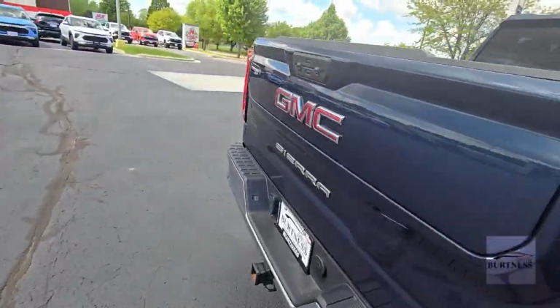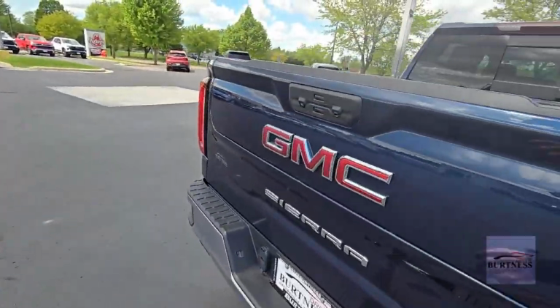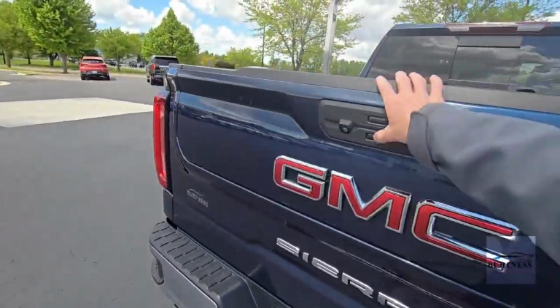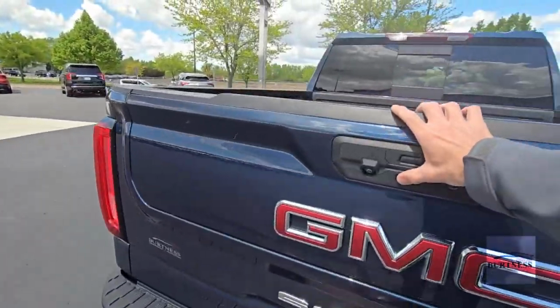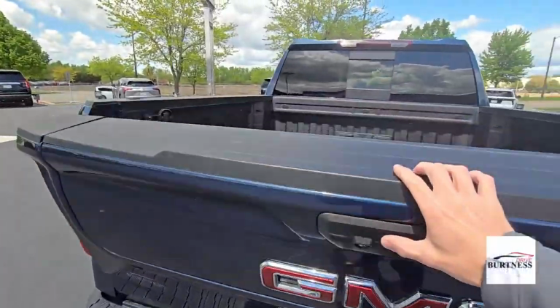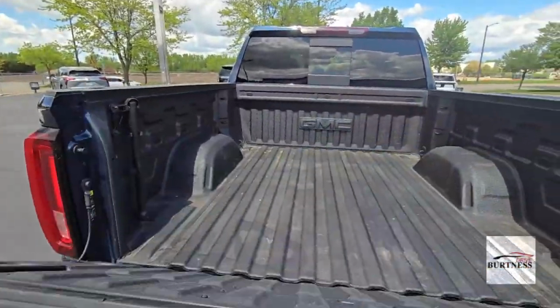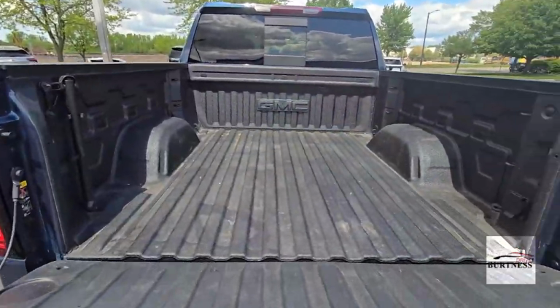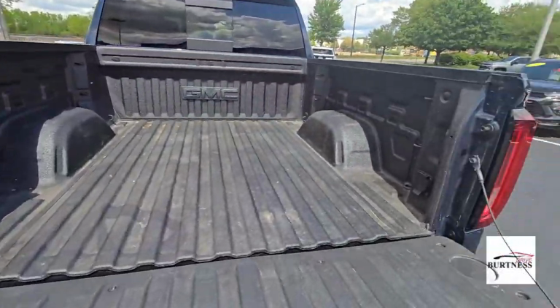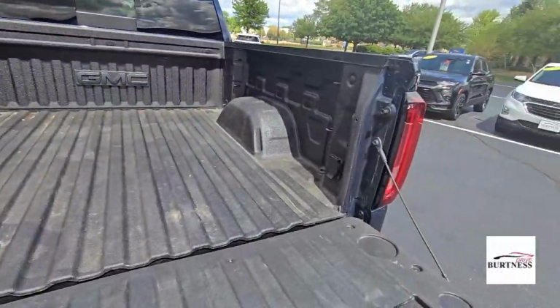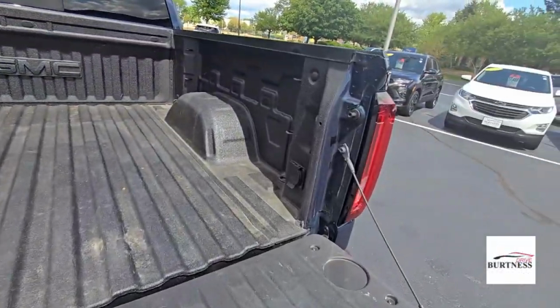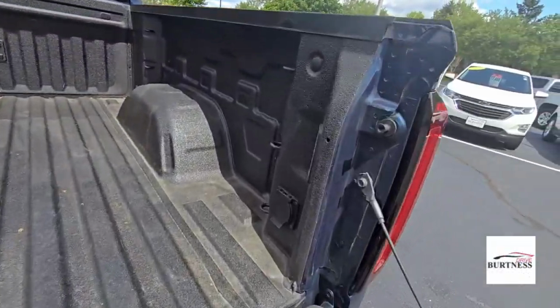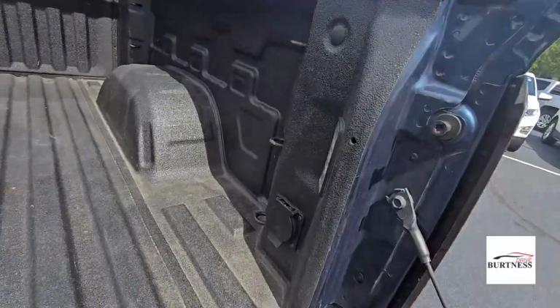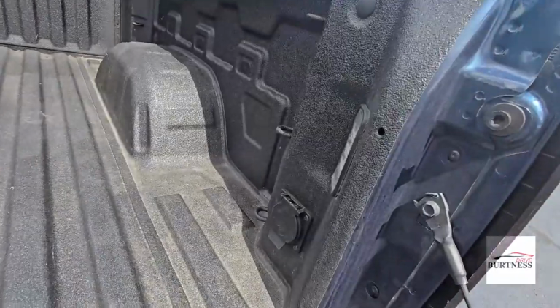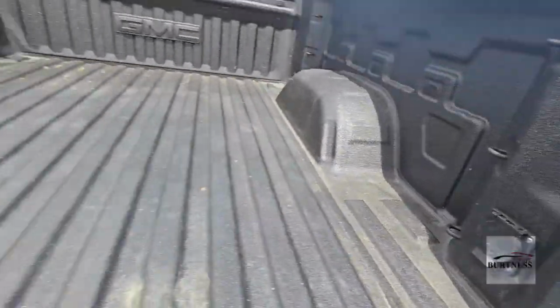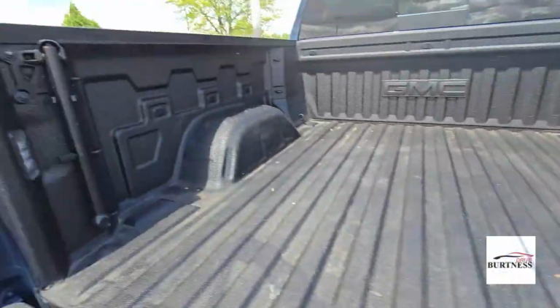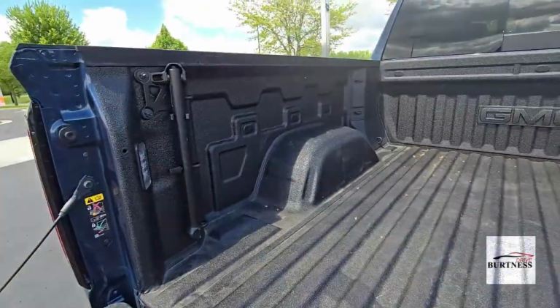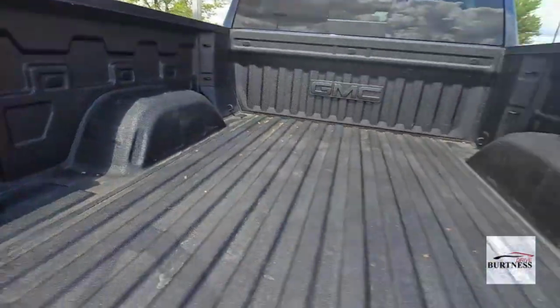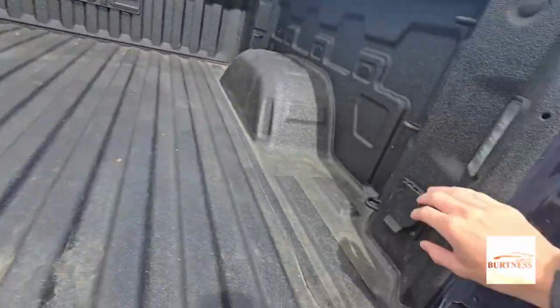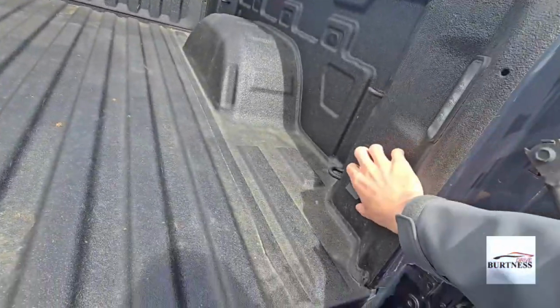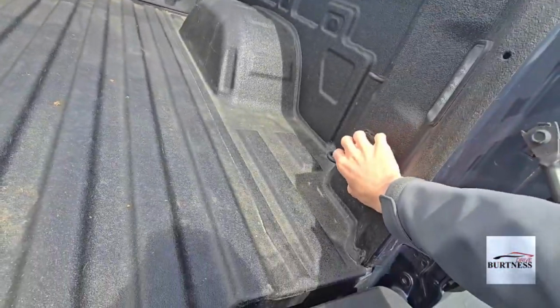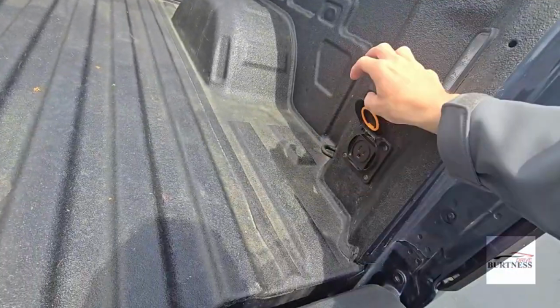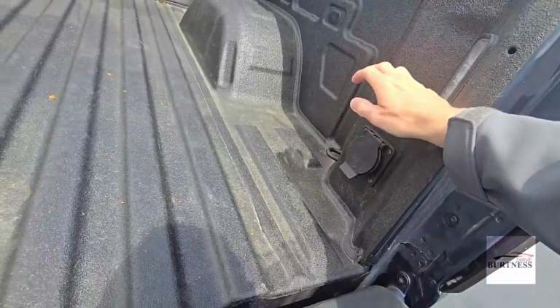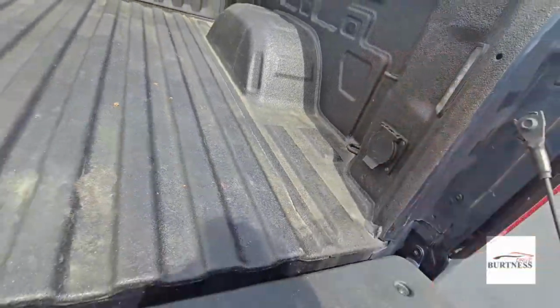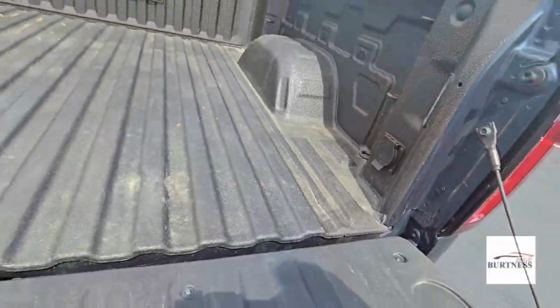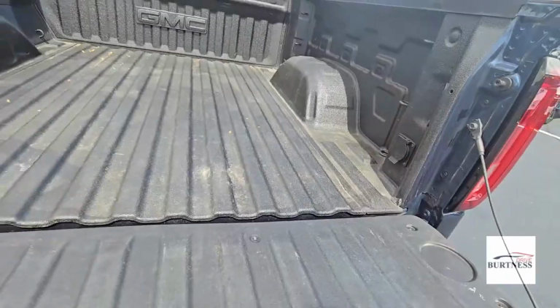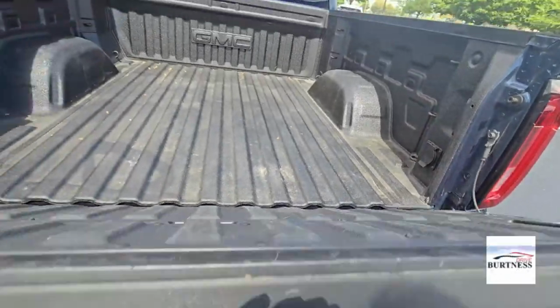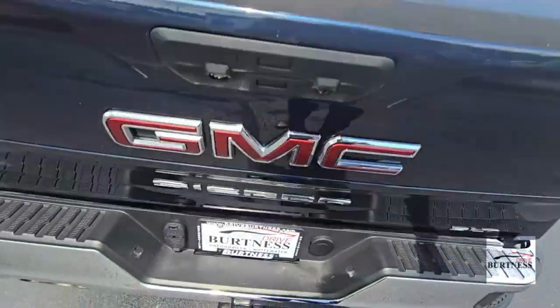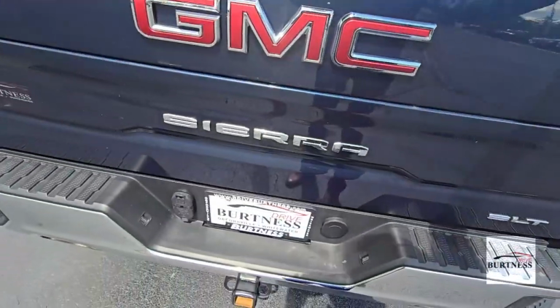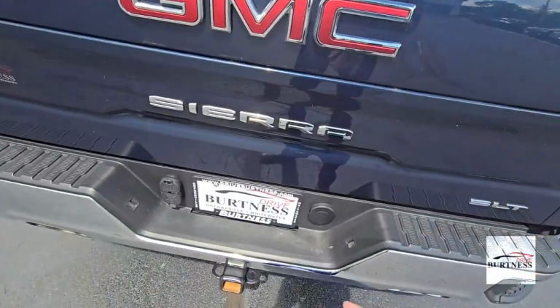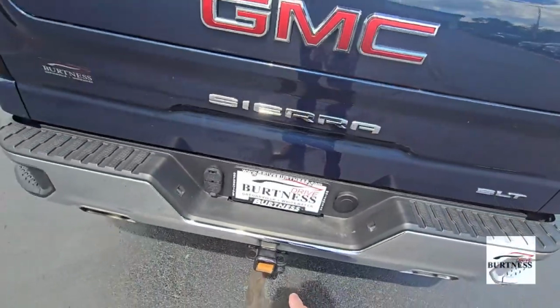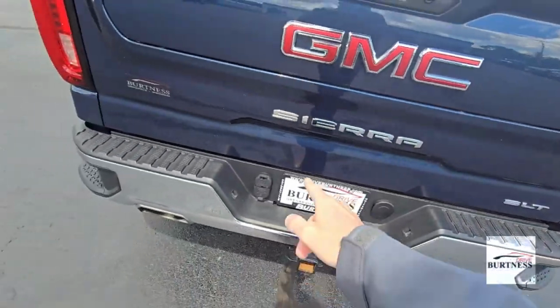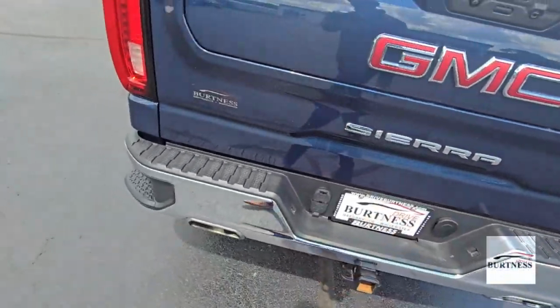We still have the multi-pro tailgate. There's a spray-in bed liner back here with LED lights in the corners and a charging outlet.